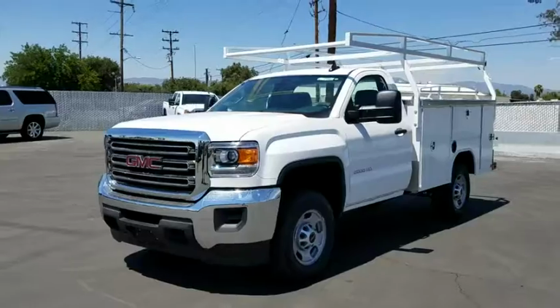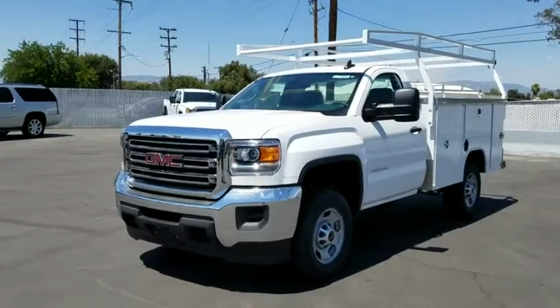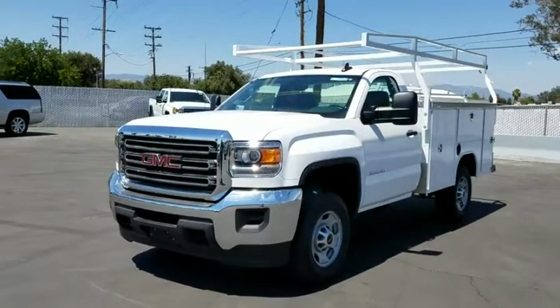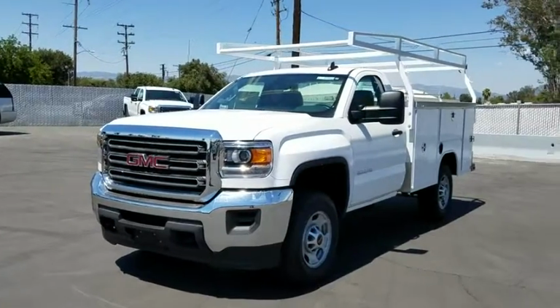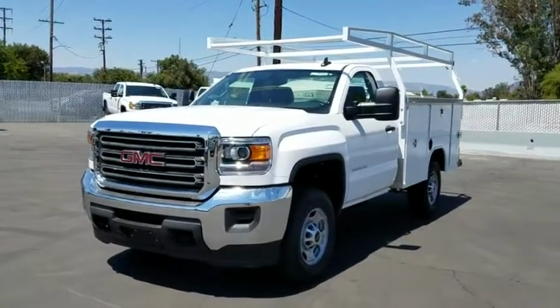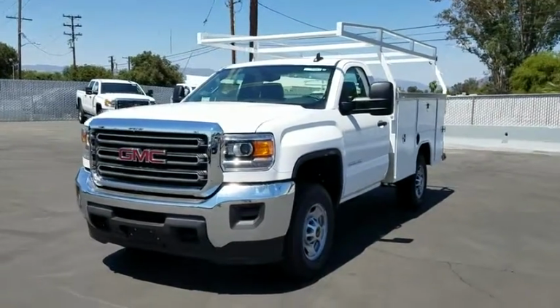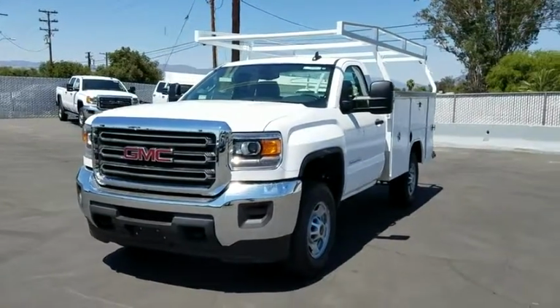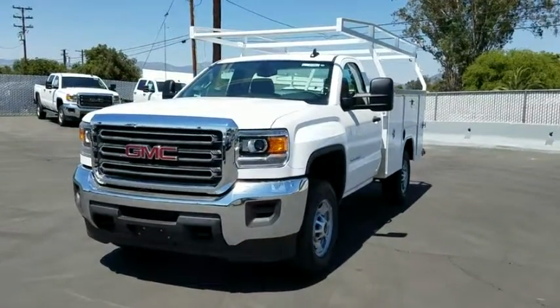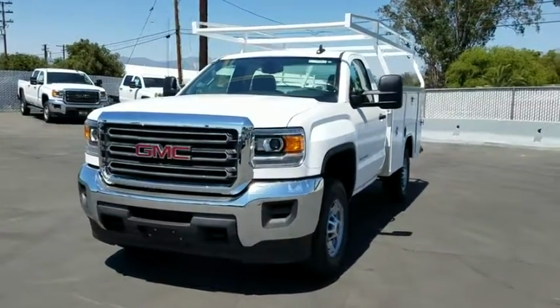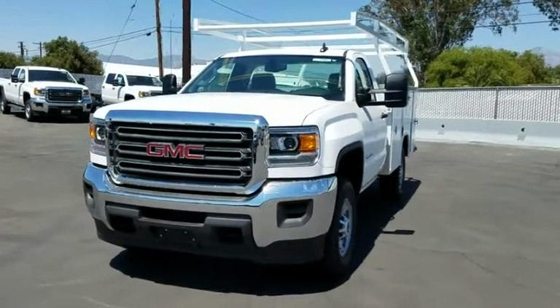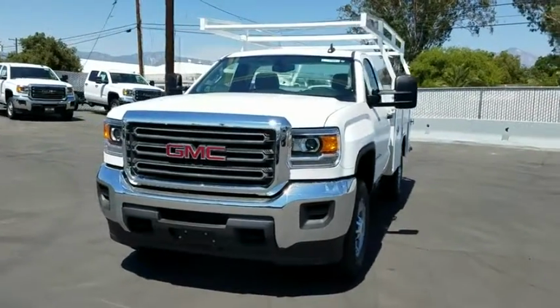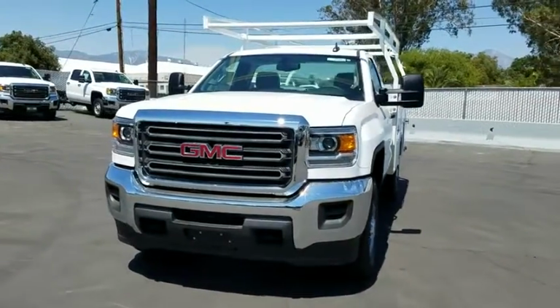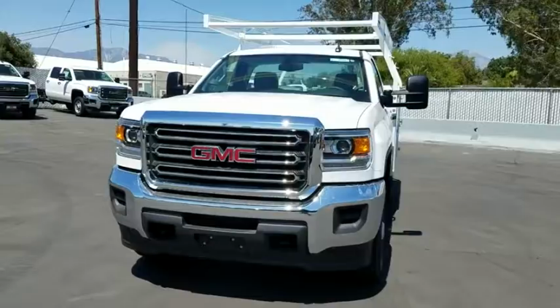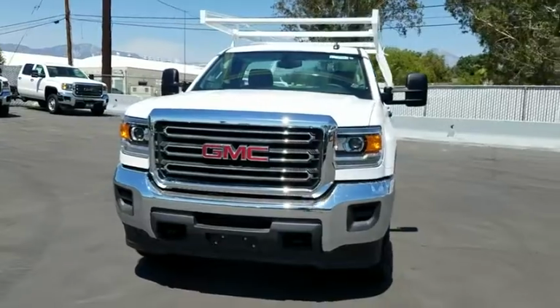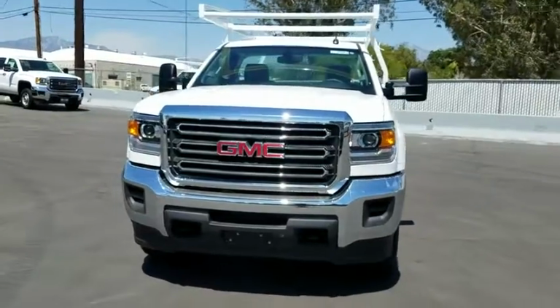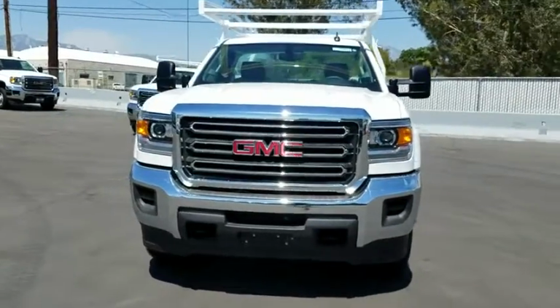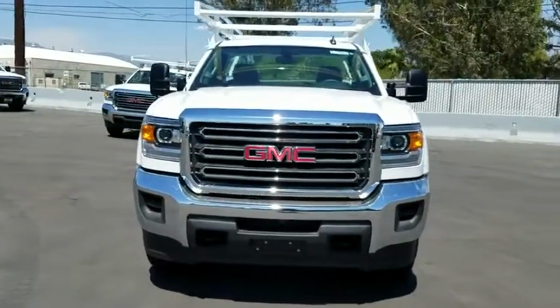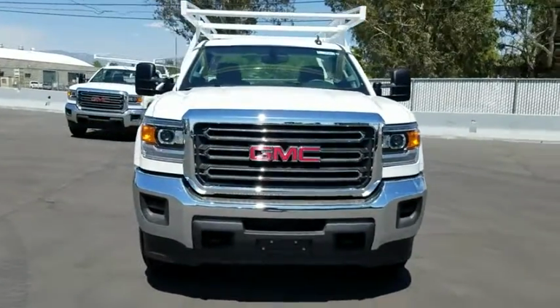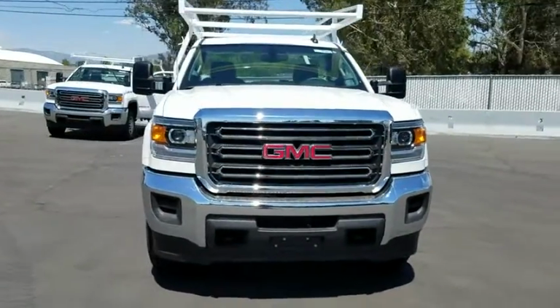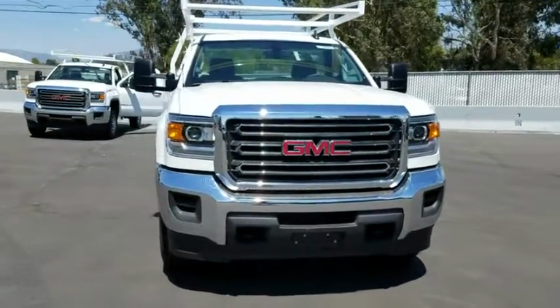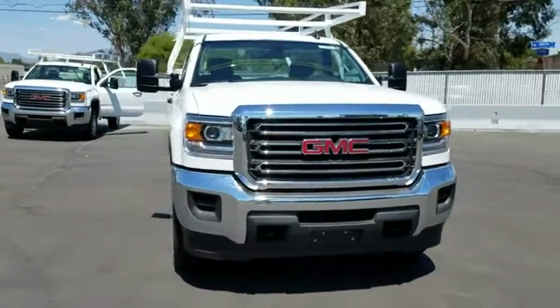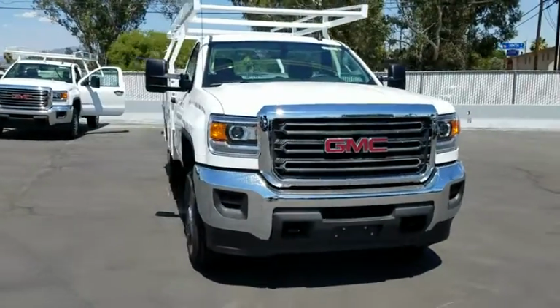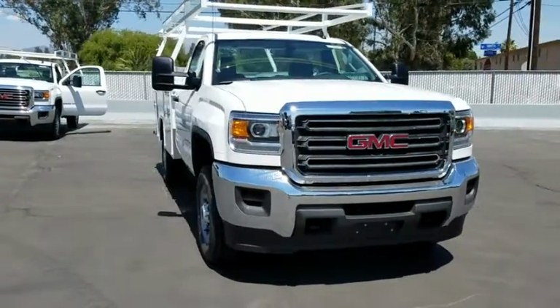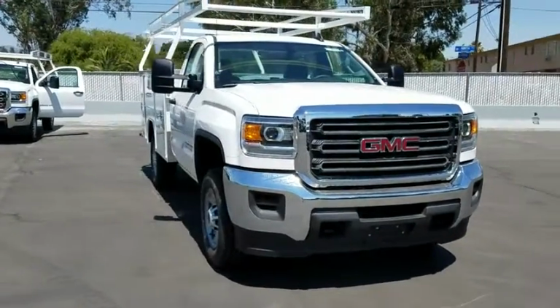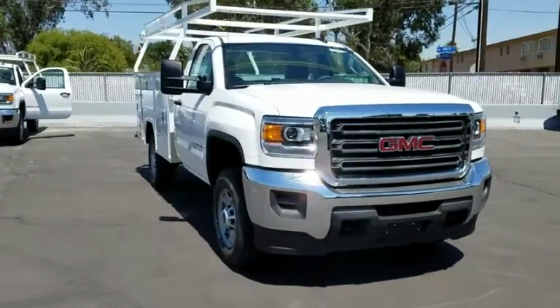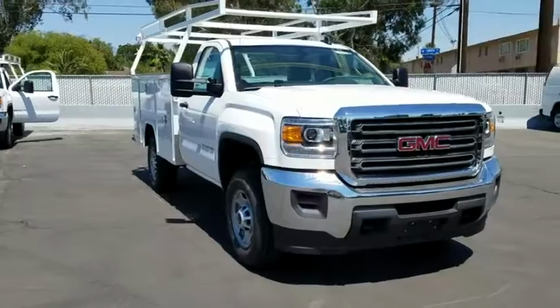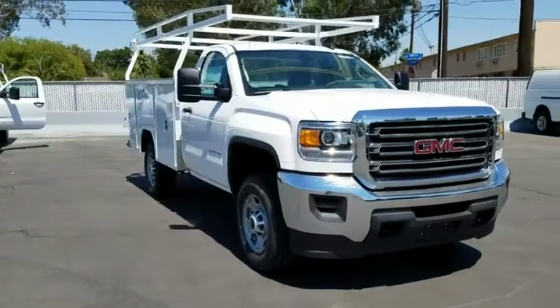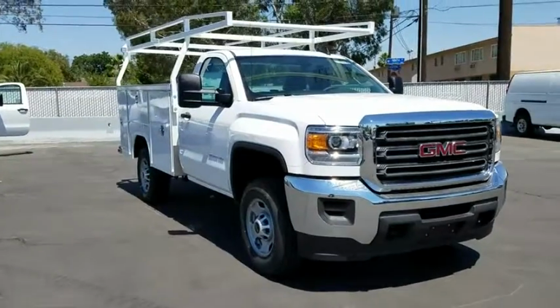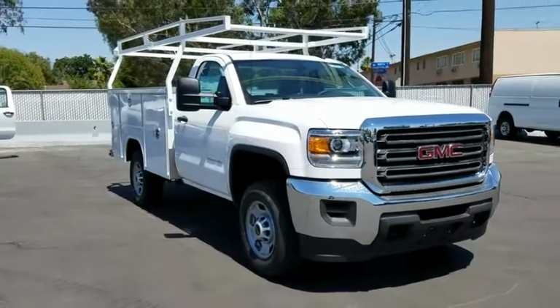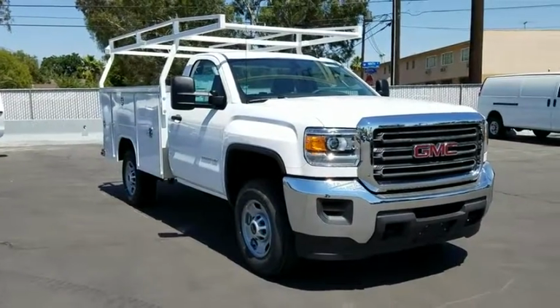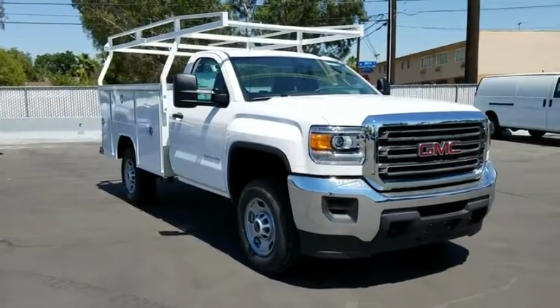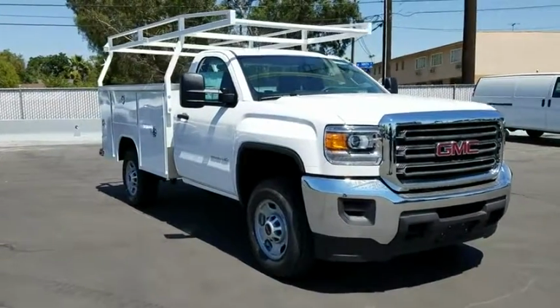The 2017 GMC Sierra 2500 HD. The GMC Sierra 2500 HD has all your workhorse basics covered. No worries here. Here are some of this vehicle's great options.